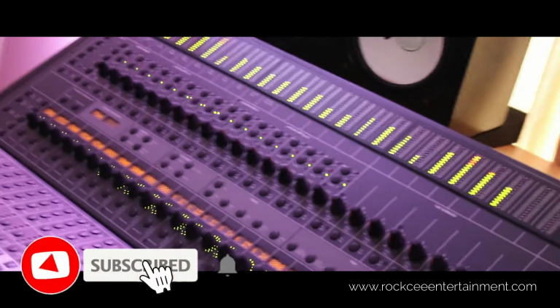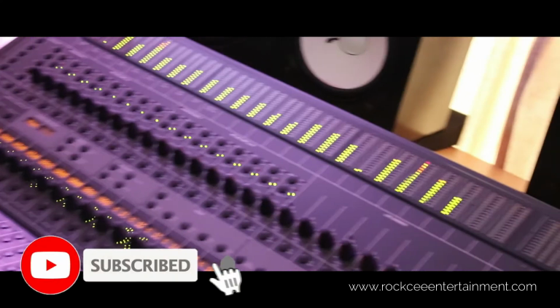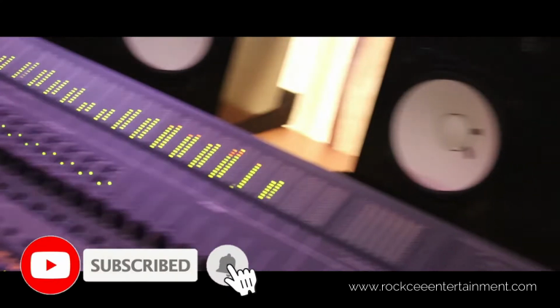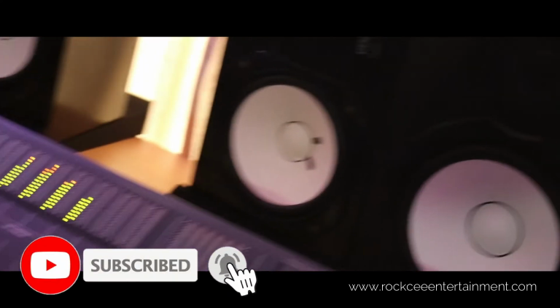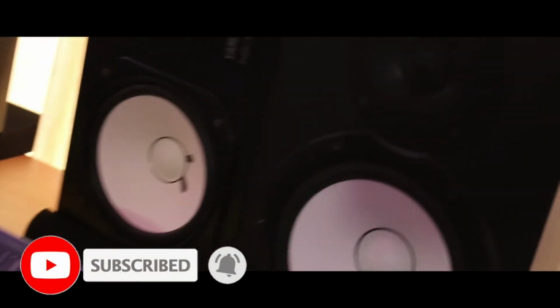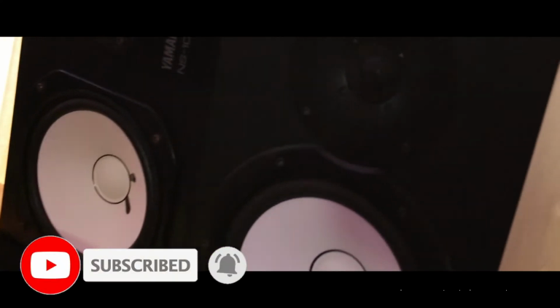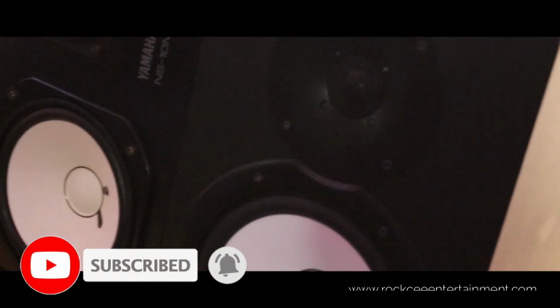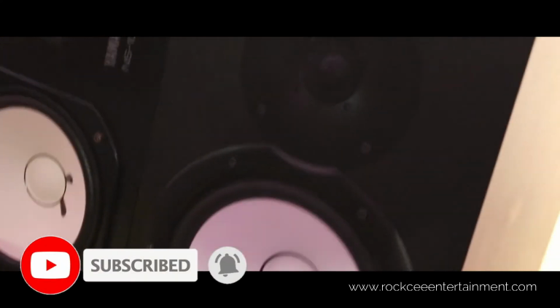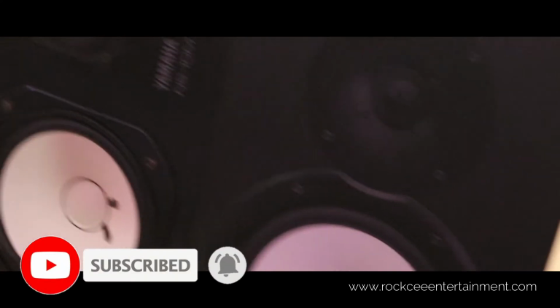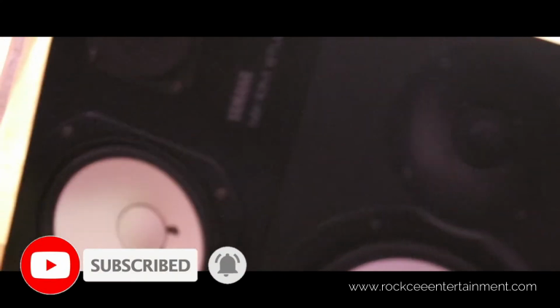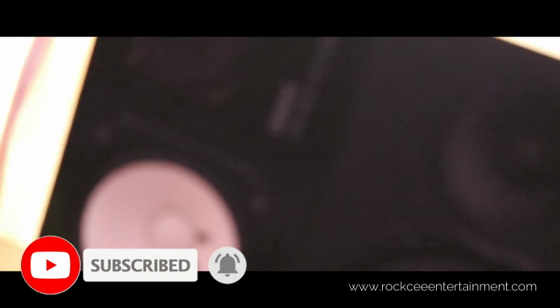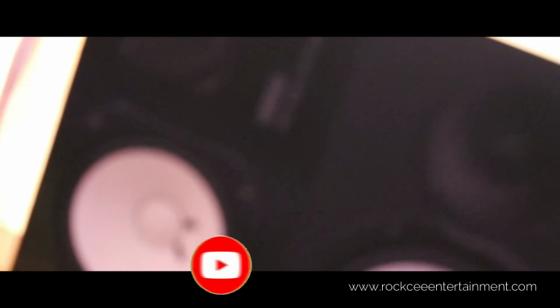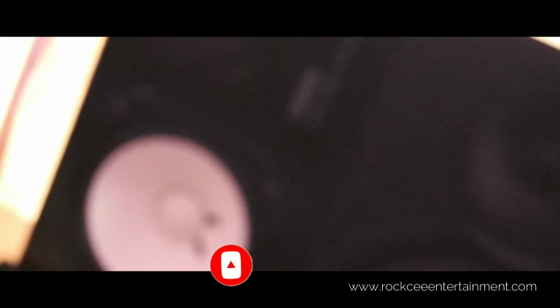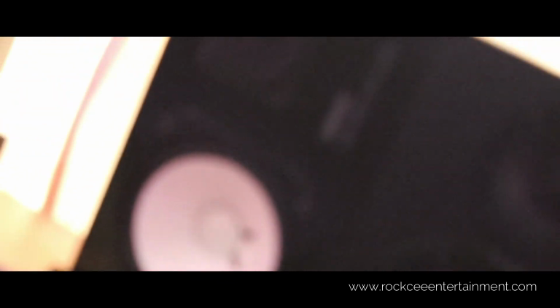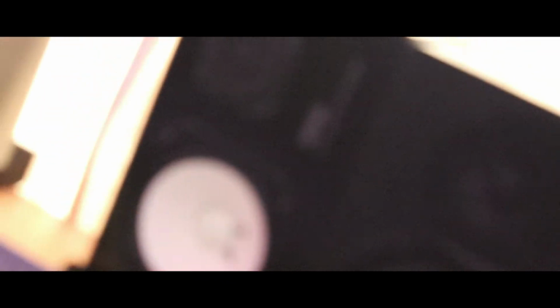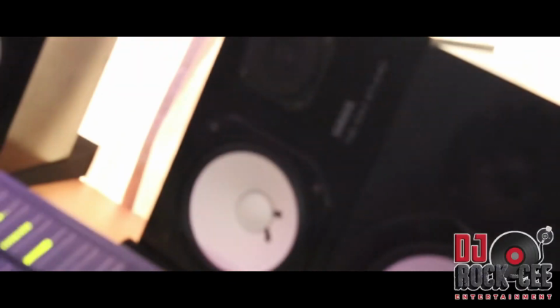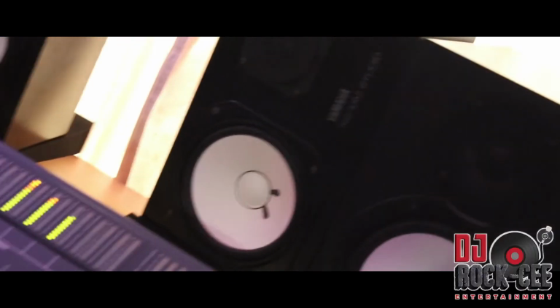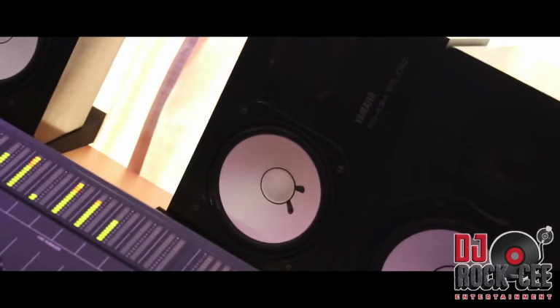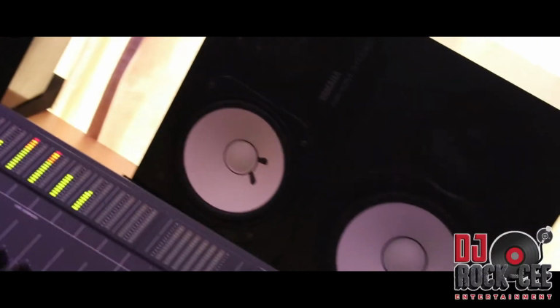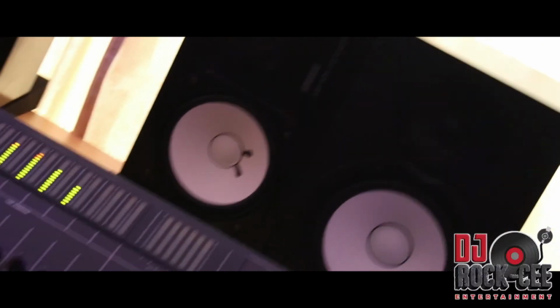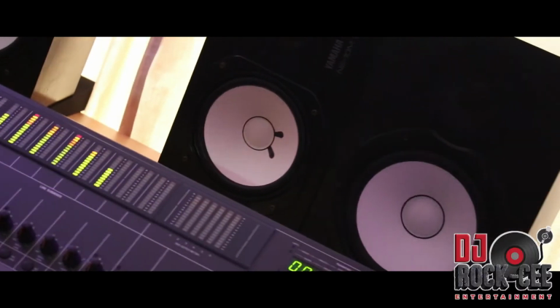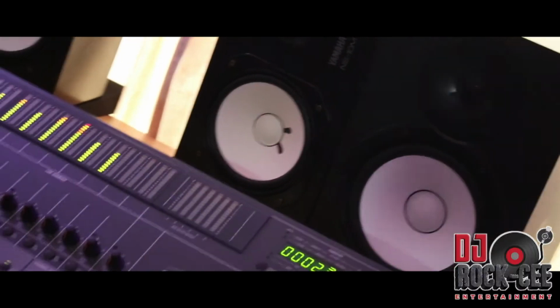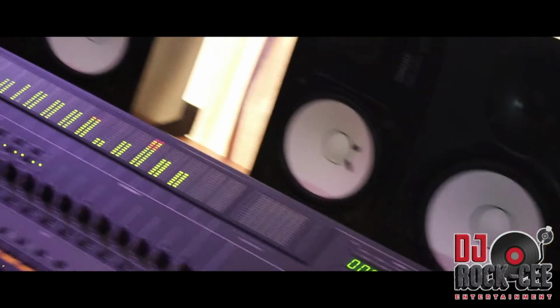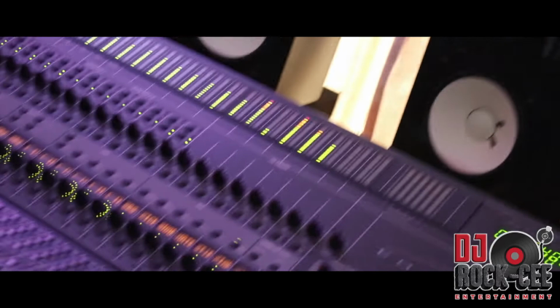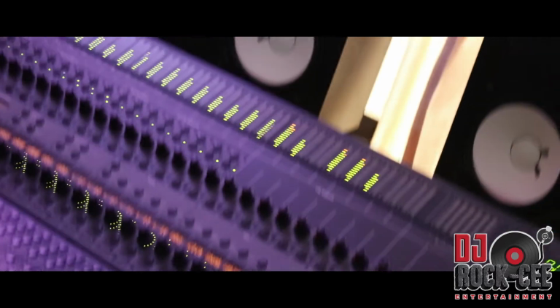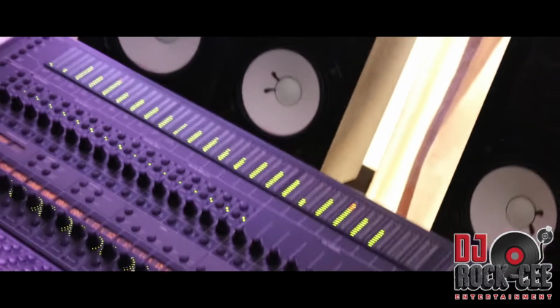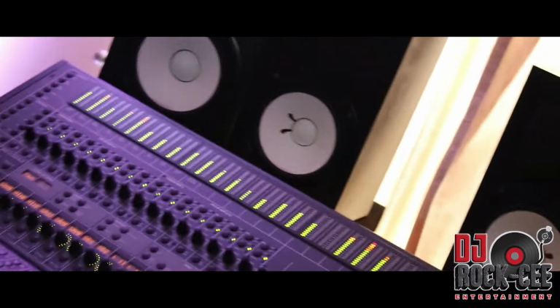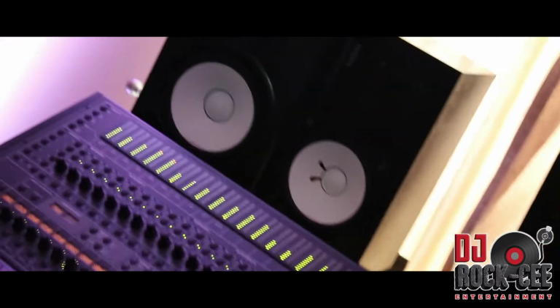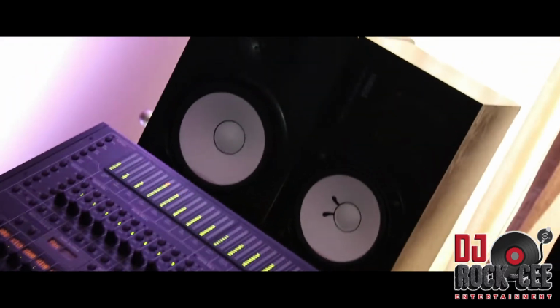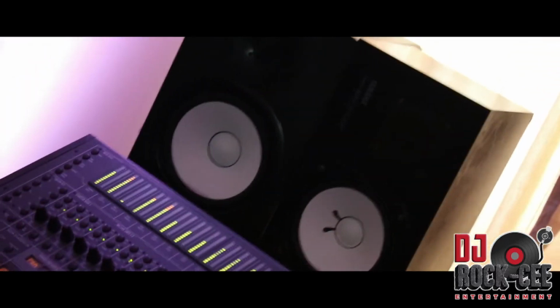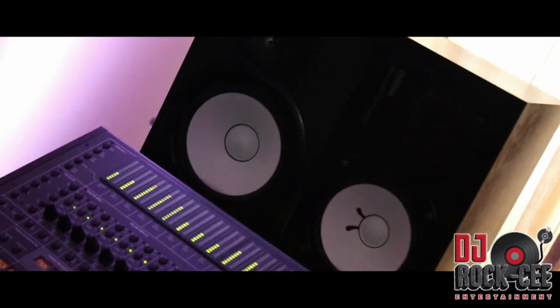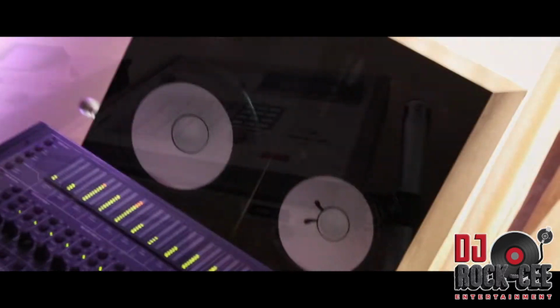Right there I have my monitors, which are my Yamaha NS-10s. I love to mix on those NS-10s. If you've seen my videos, you know how much I love mixing on NS-10s.